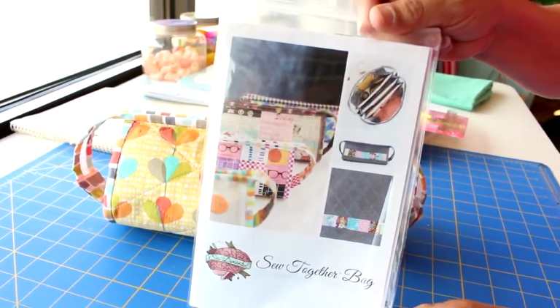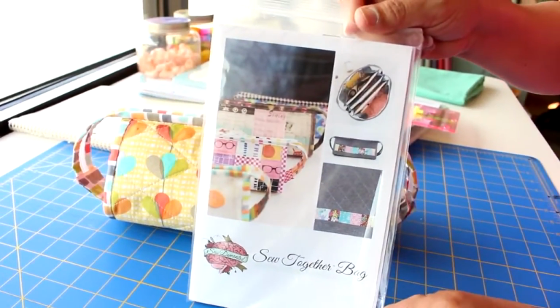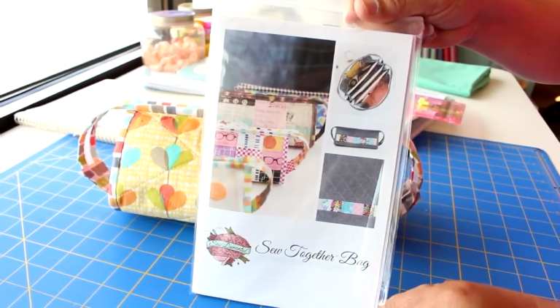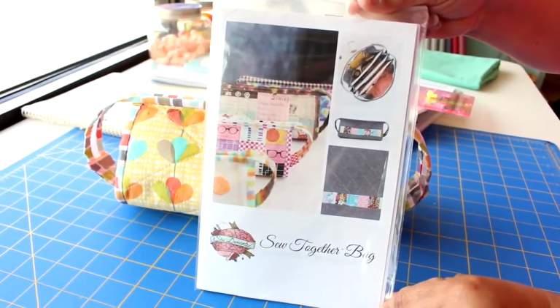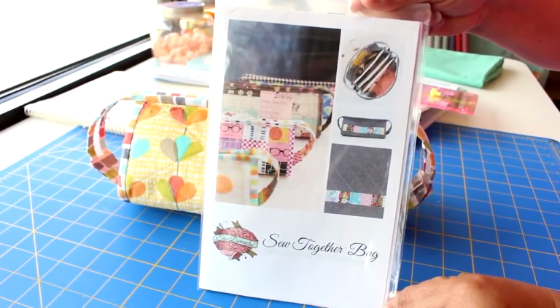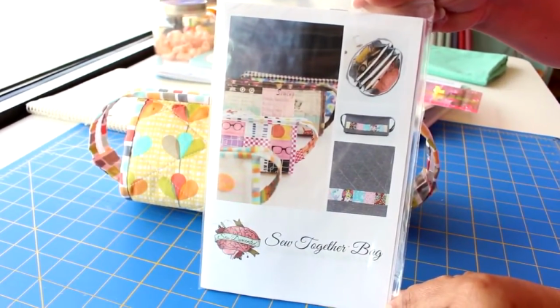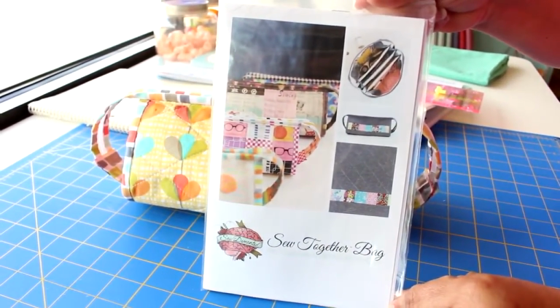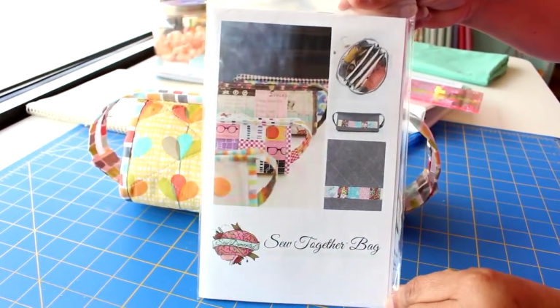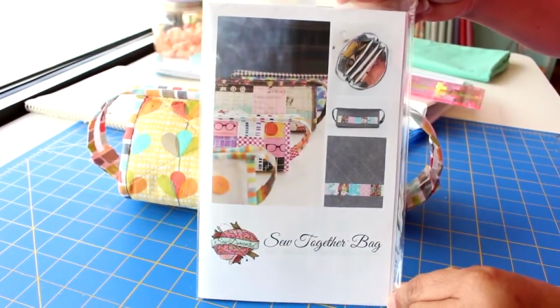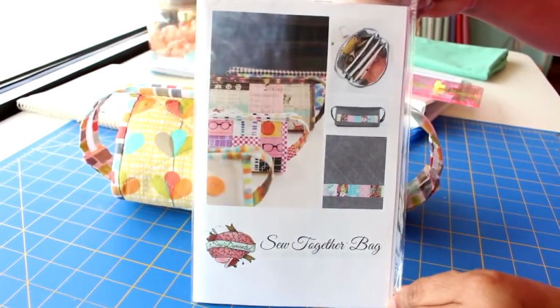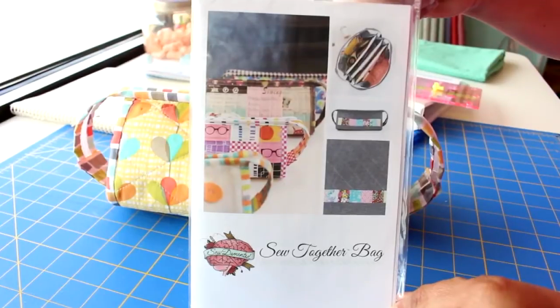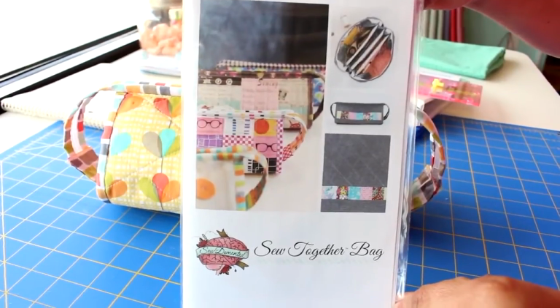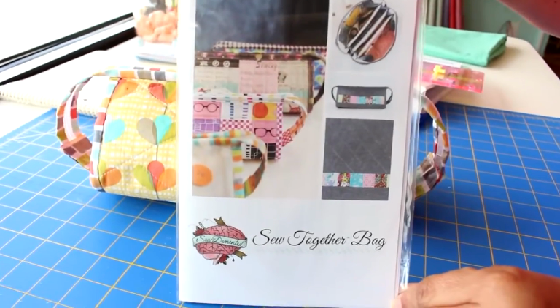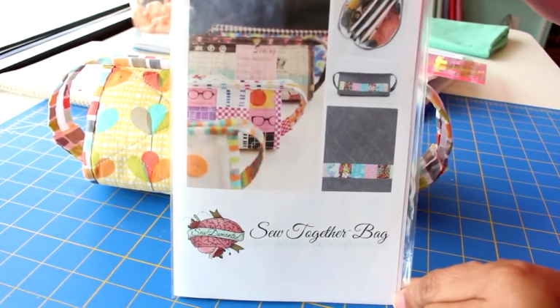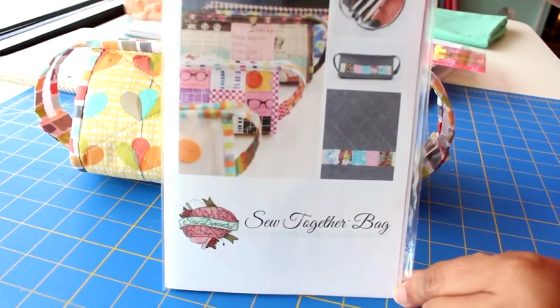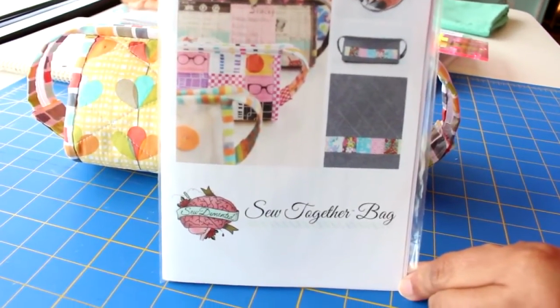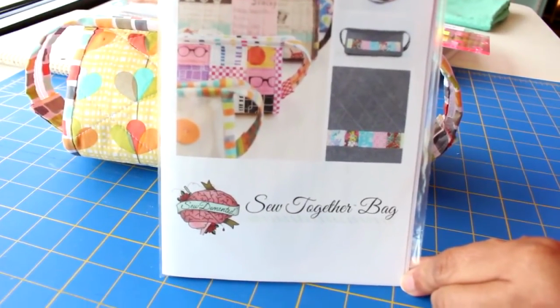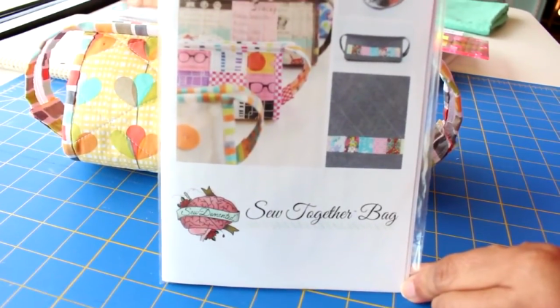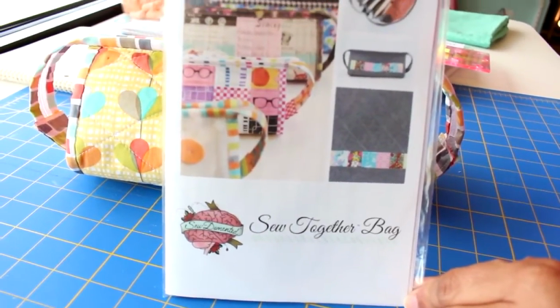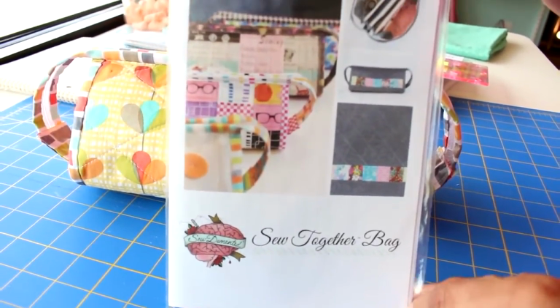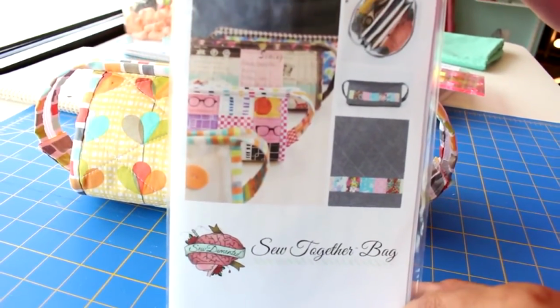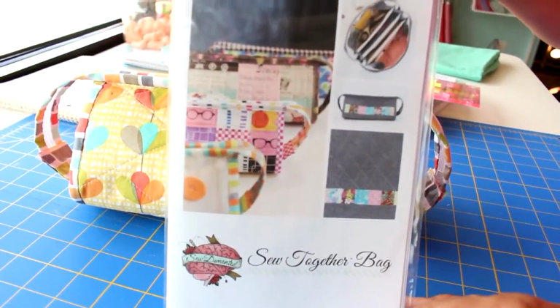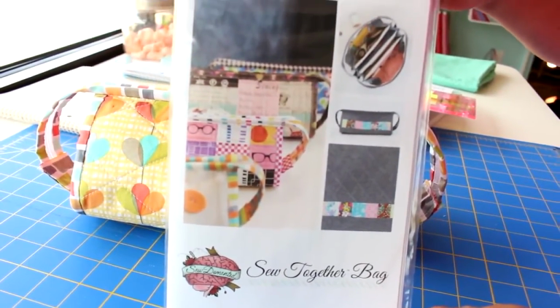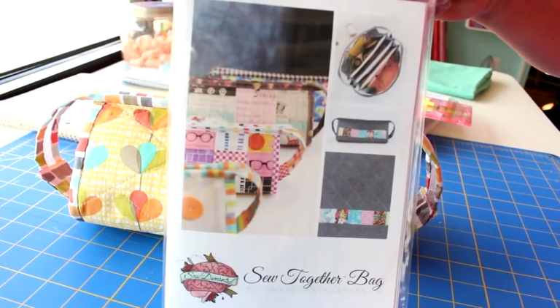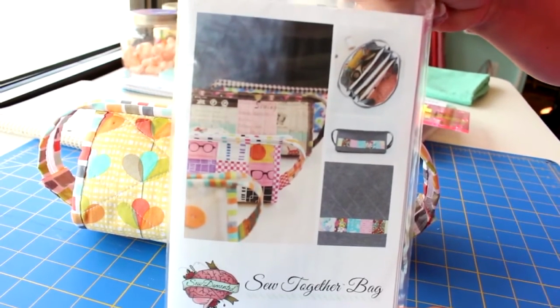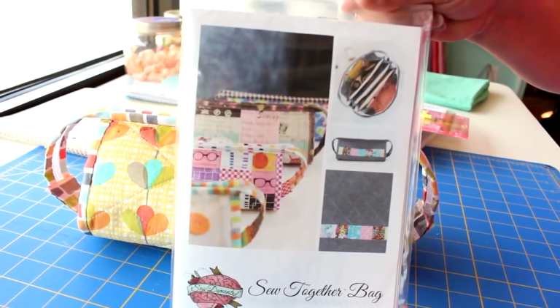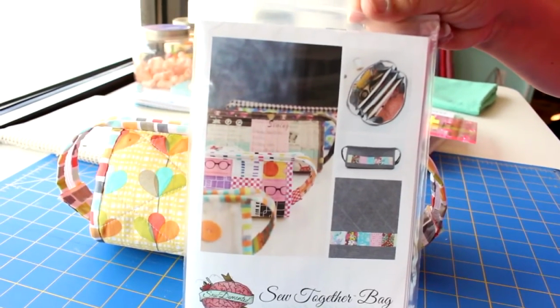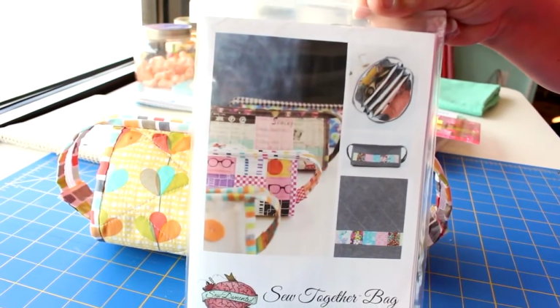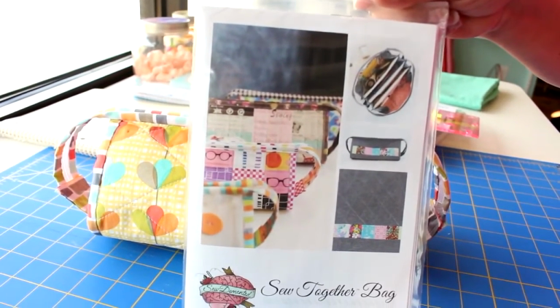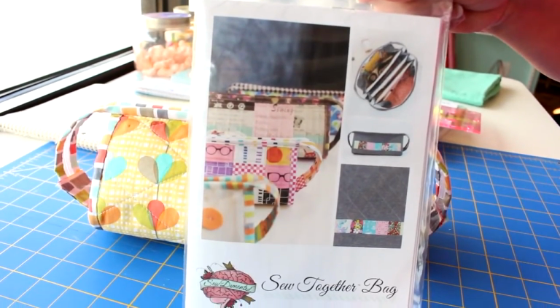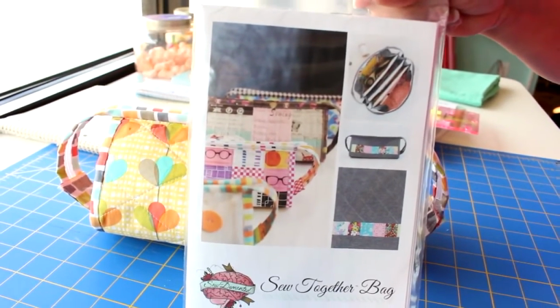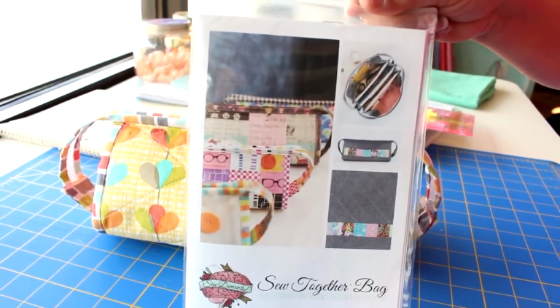The sew-together bag pattern is by a company called Sew Demented, and it is so much fun. It has lots of little compartments, lots of little hiding spaces, and I want to show you how cool it is.